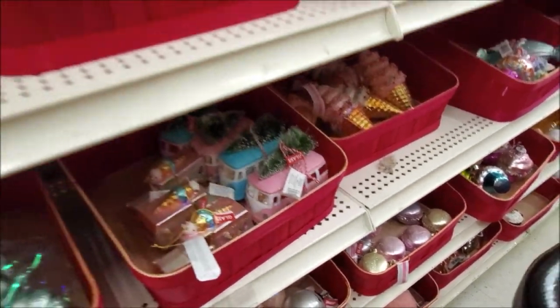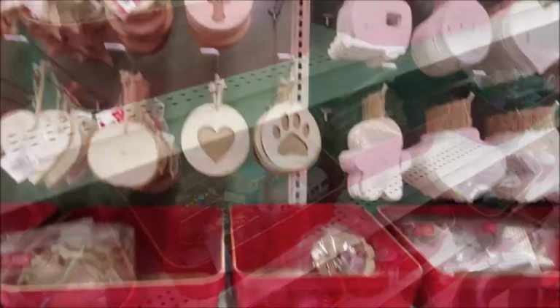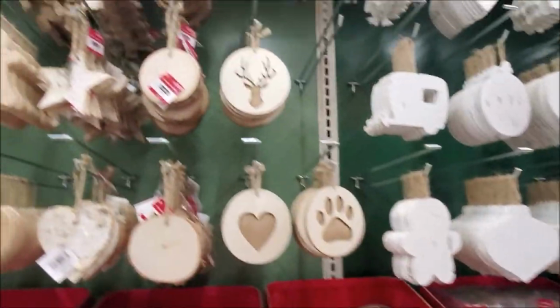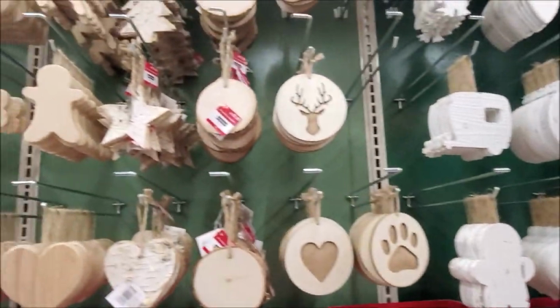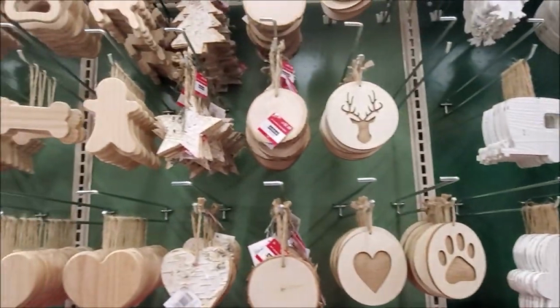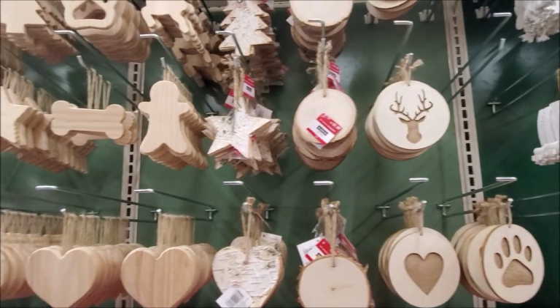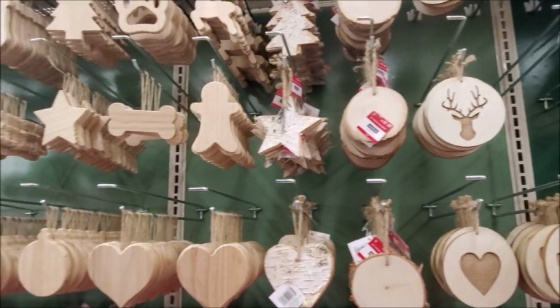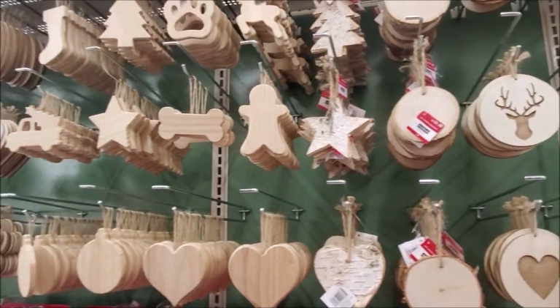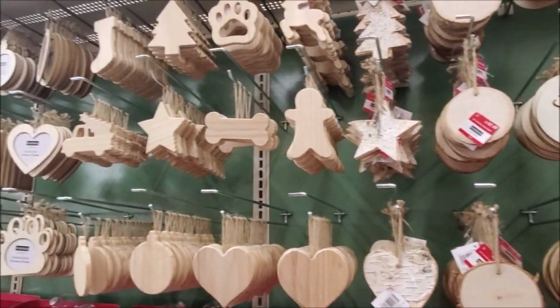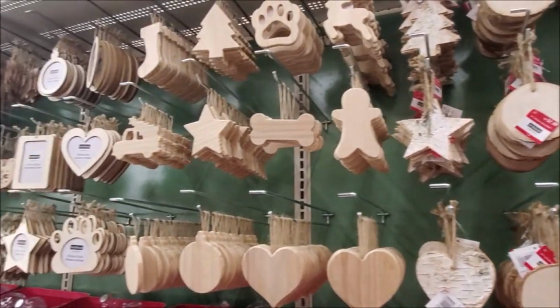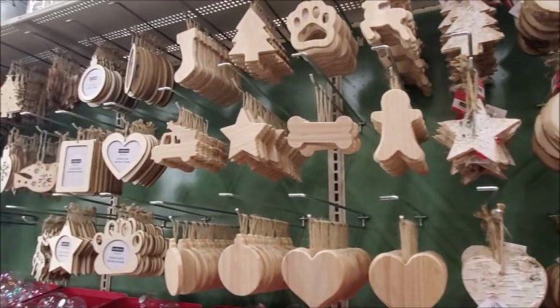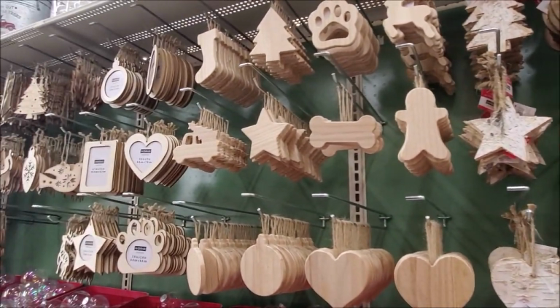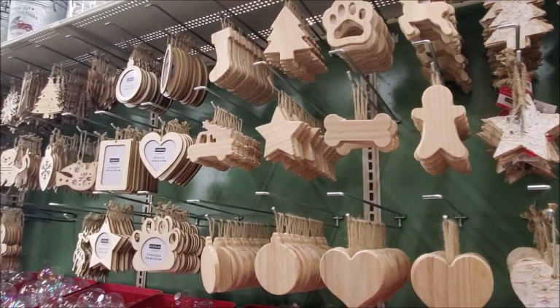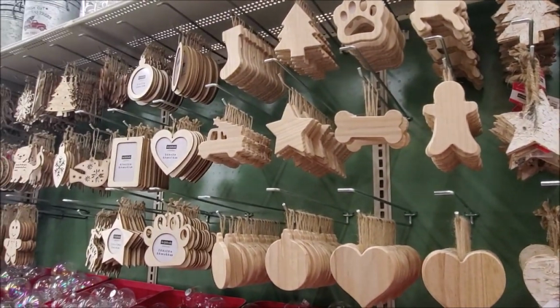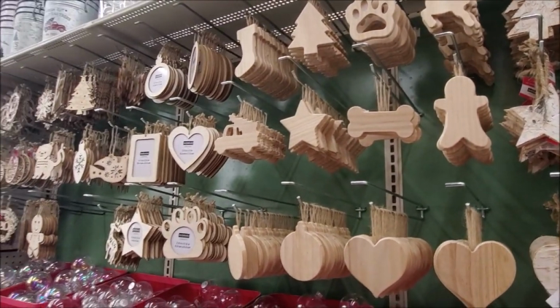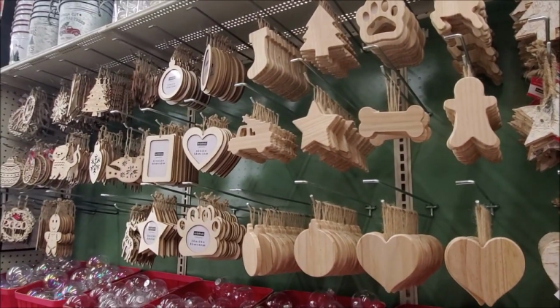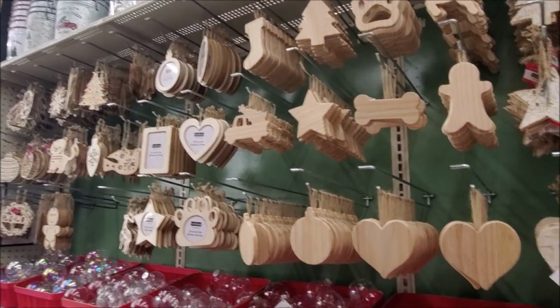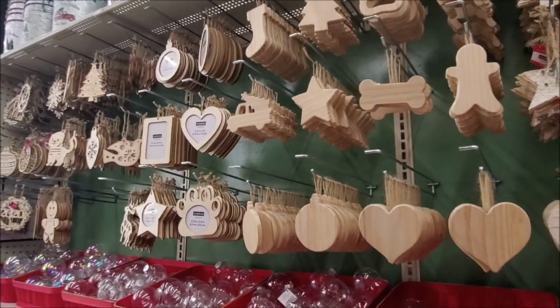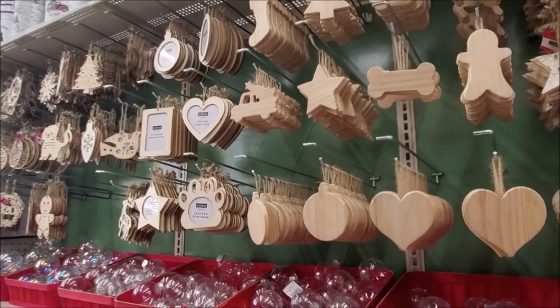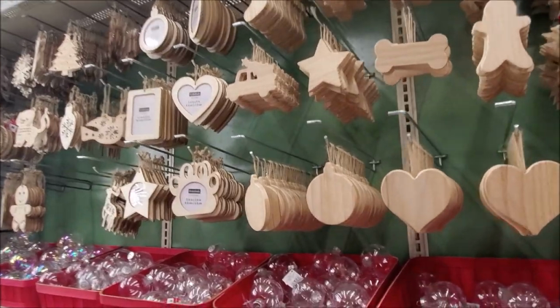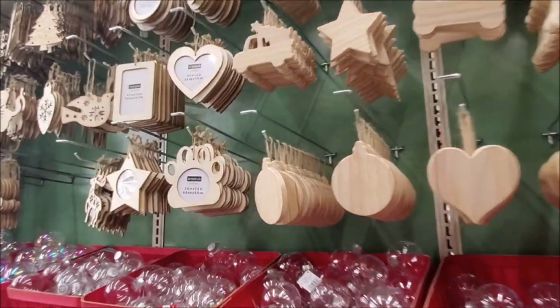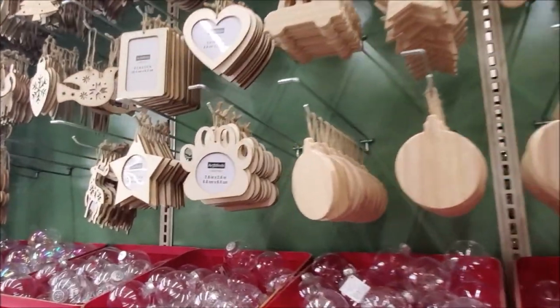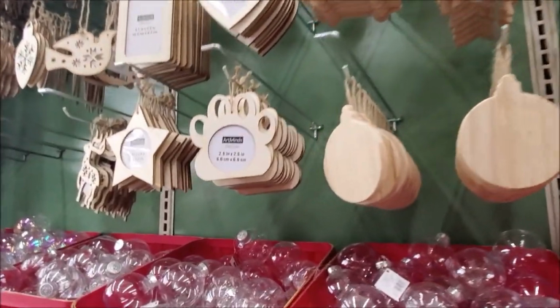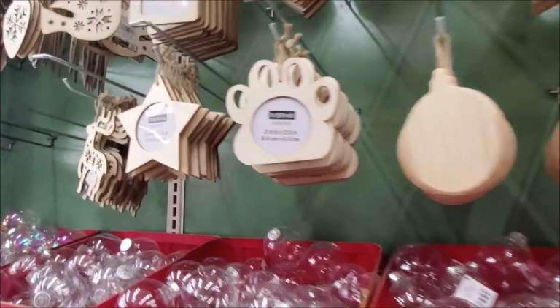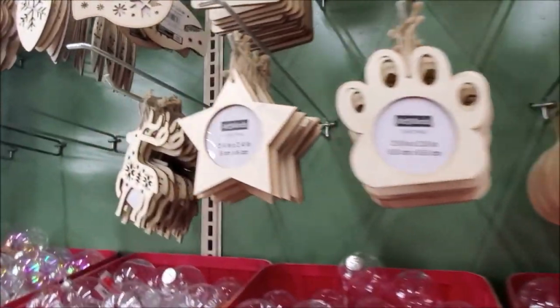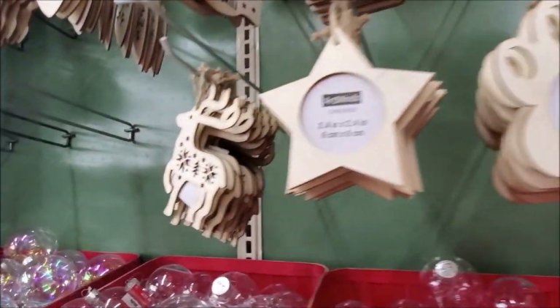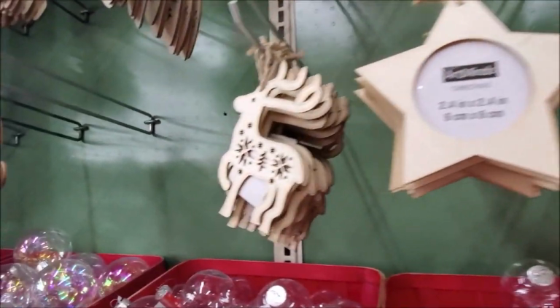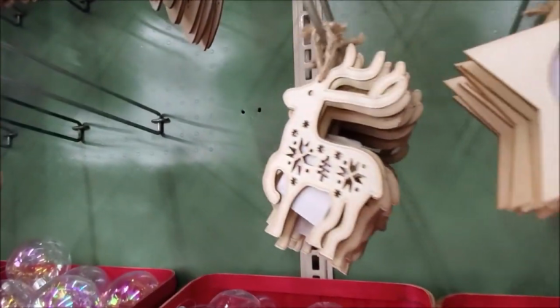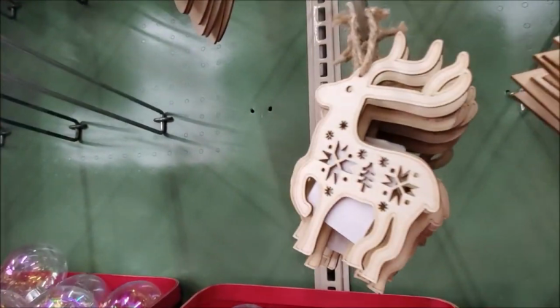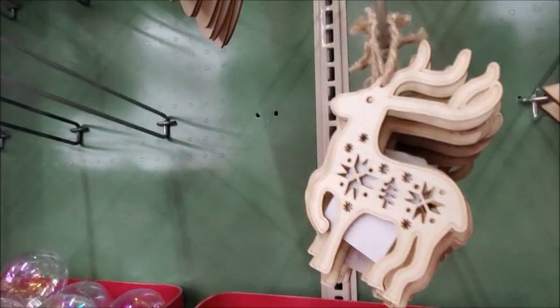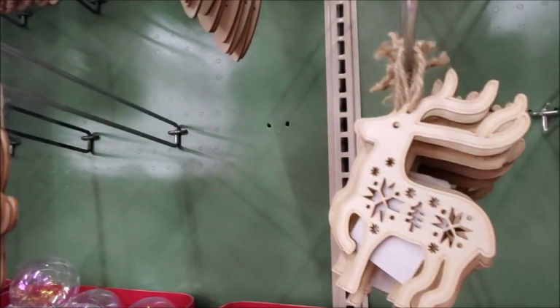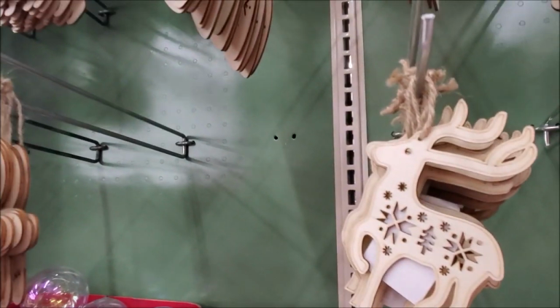I am loving all the shapes and sizes of these pre-made ornaments that you can decorate yourself. How much fun would that be — to sit down and paint and glitter and just go to town? I think that would be so much fun.